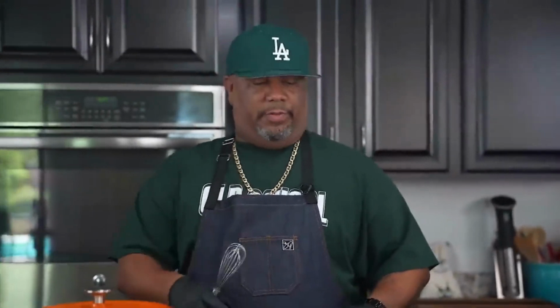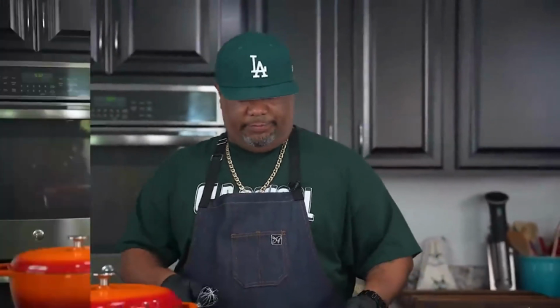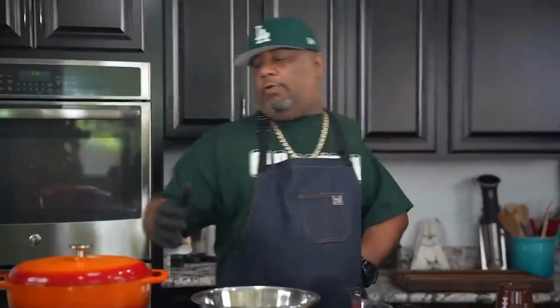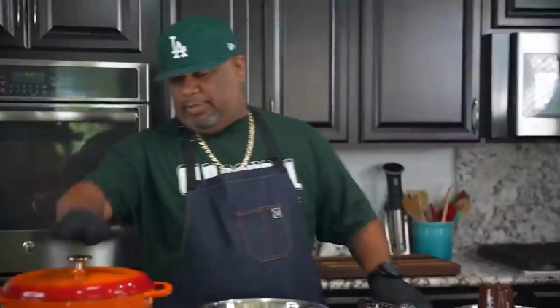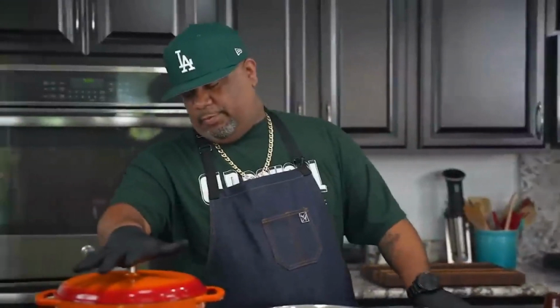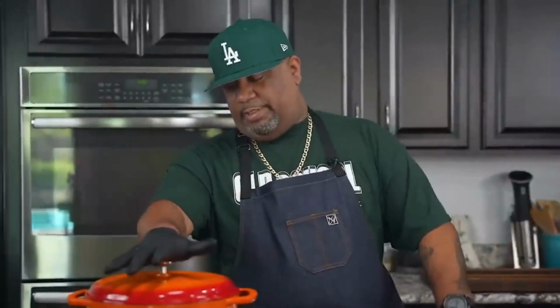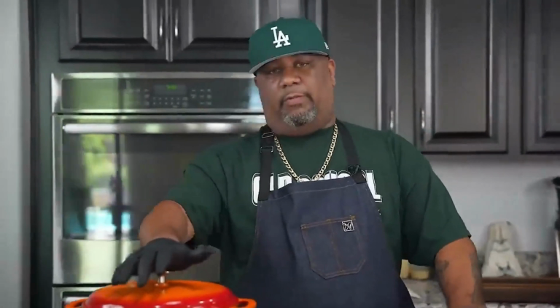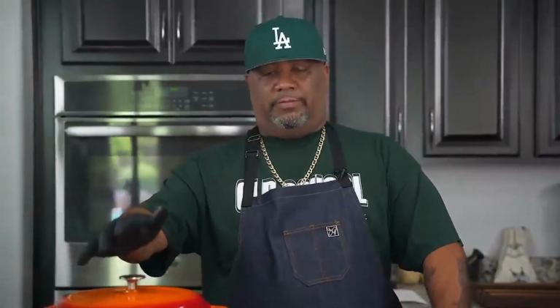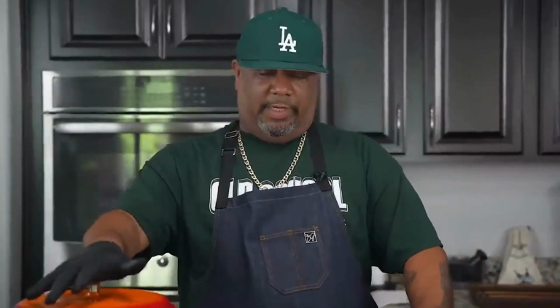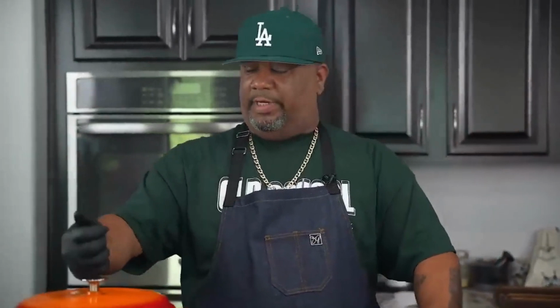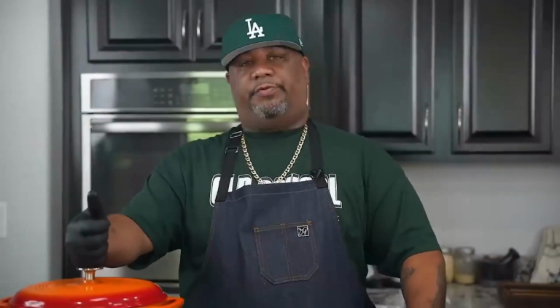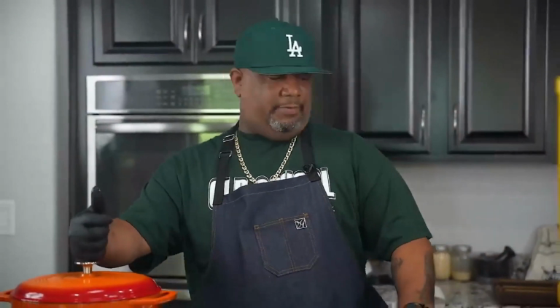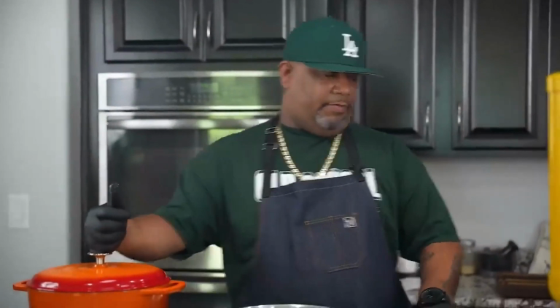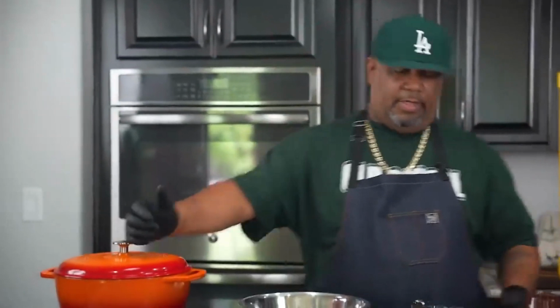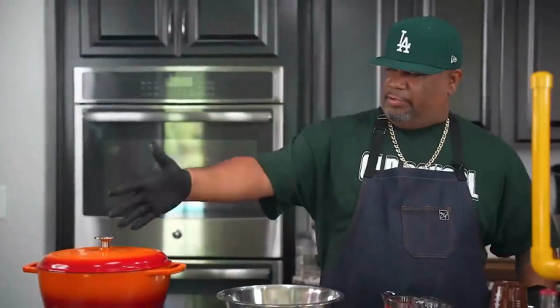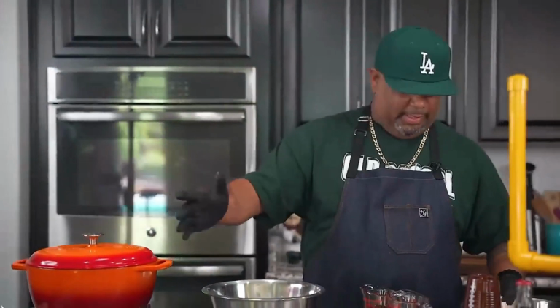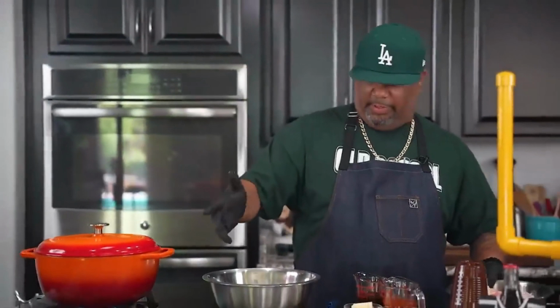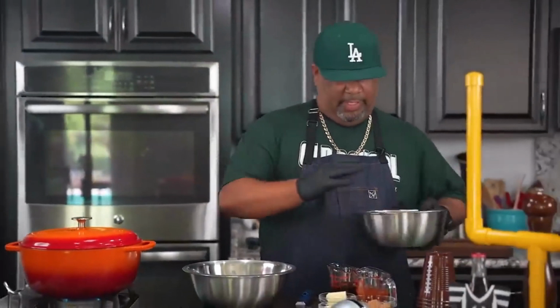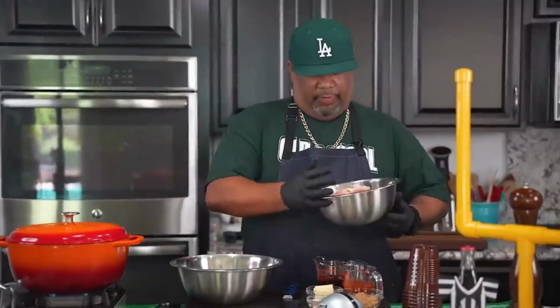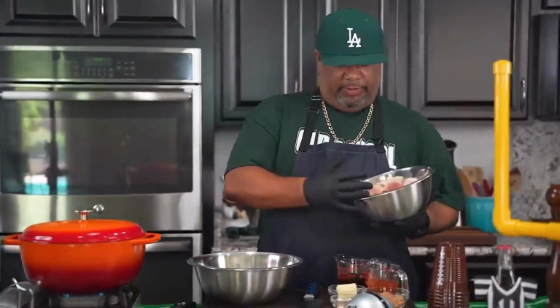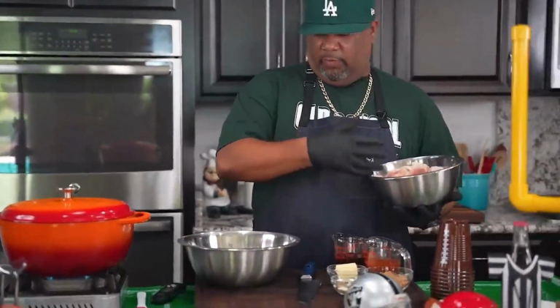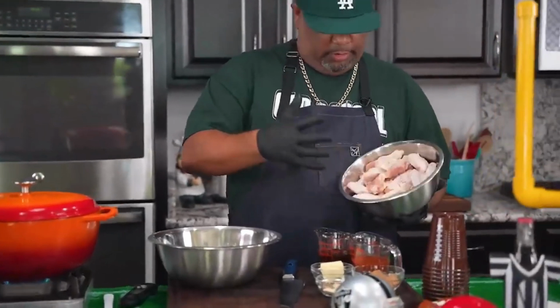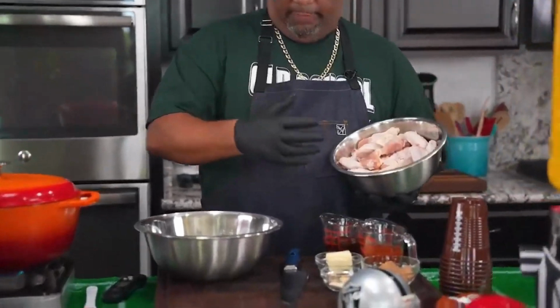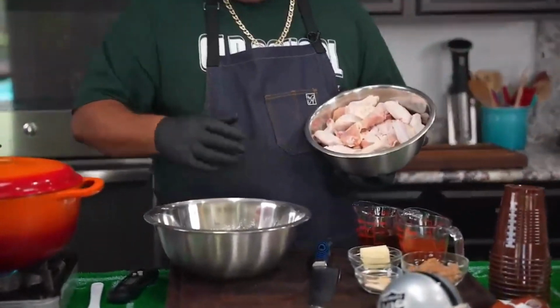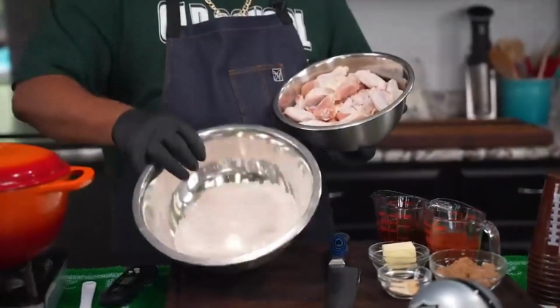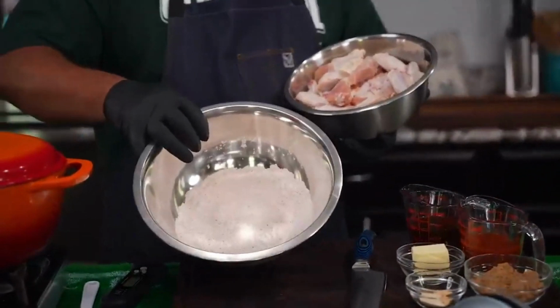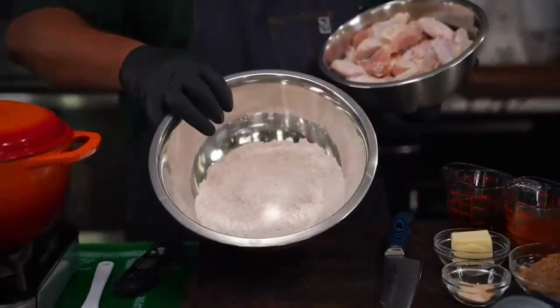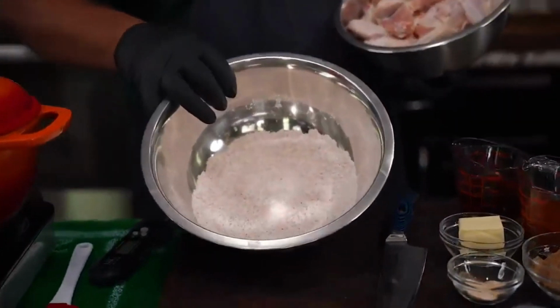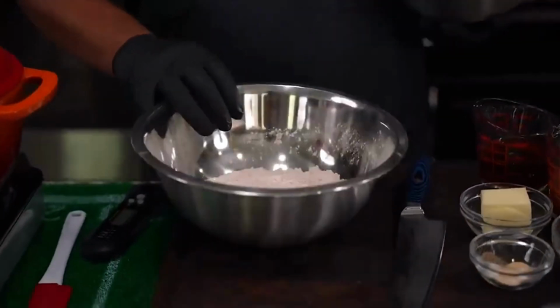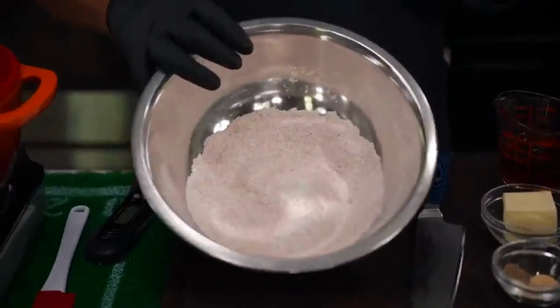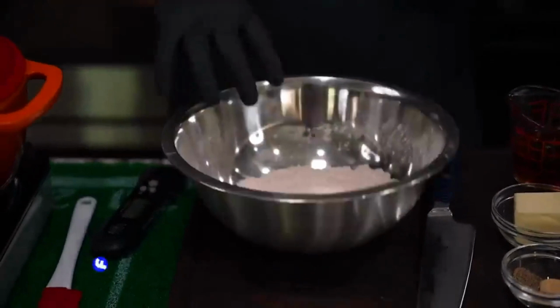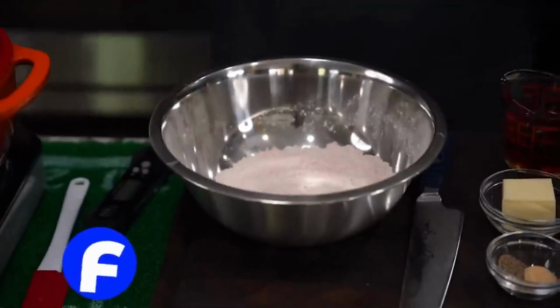Now I'm bringing my oil up to temp — 375 degrees. I've got my lid on. The wings have already been washed and patted dry. Look at the seasoning inside my flour — we're almost ready to start coating.